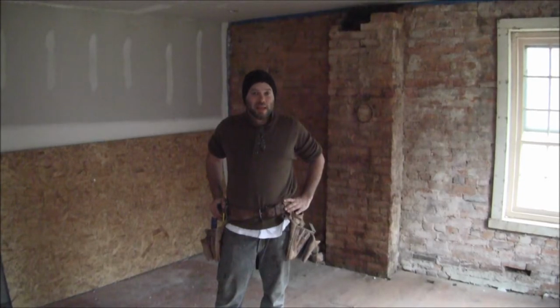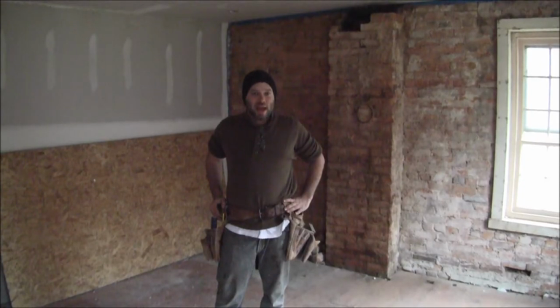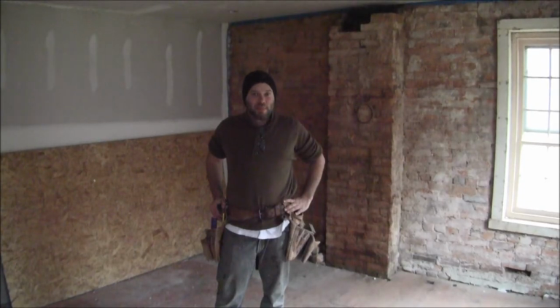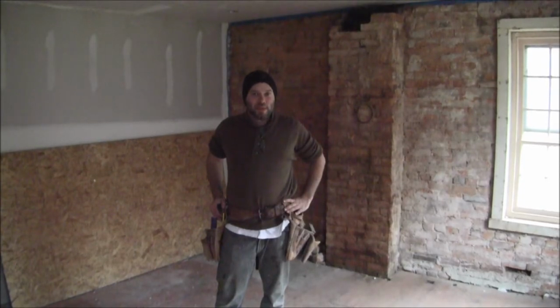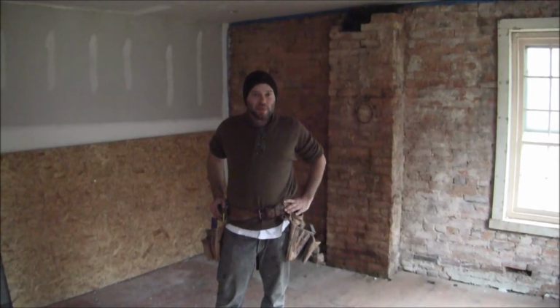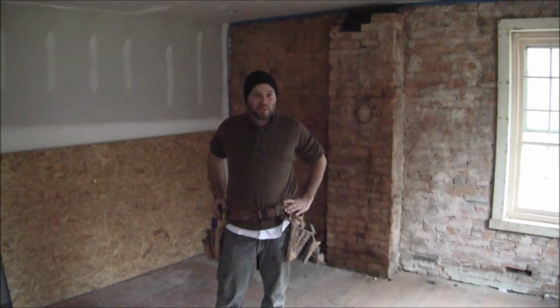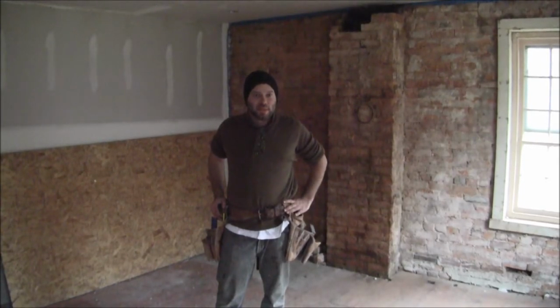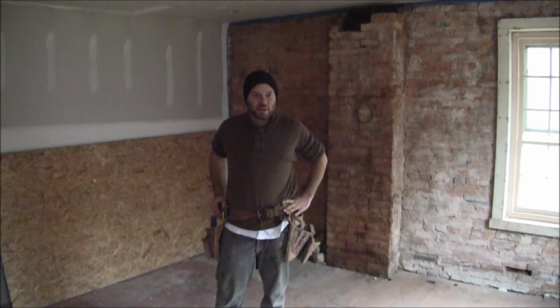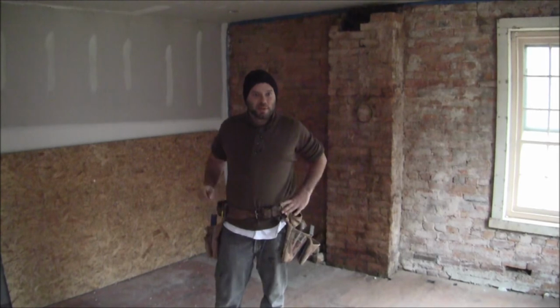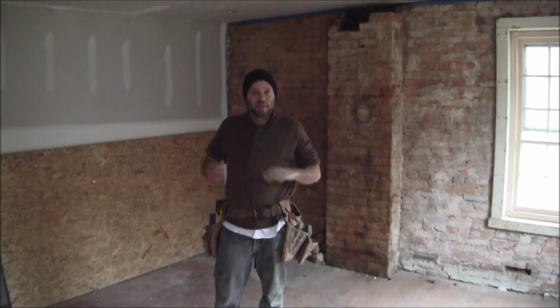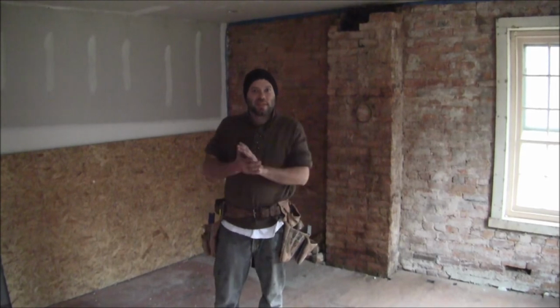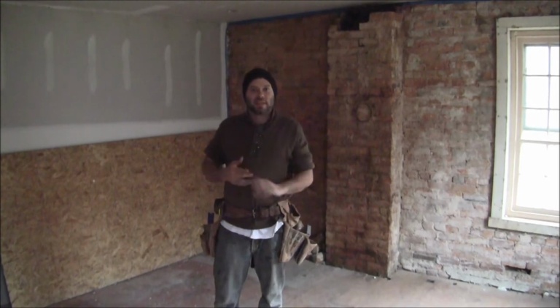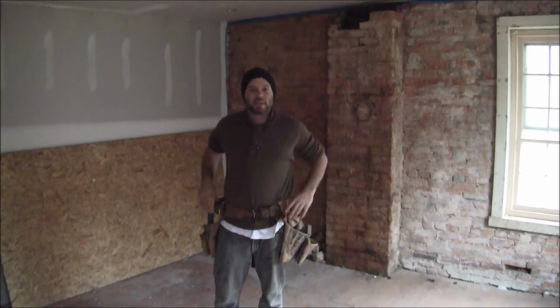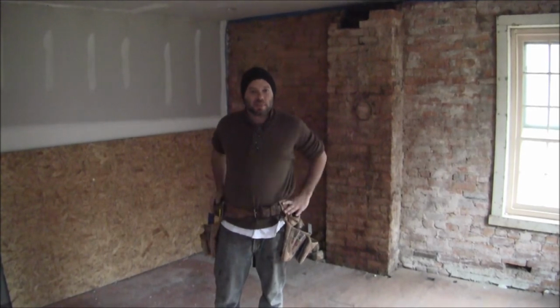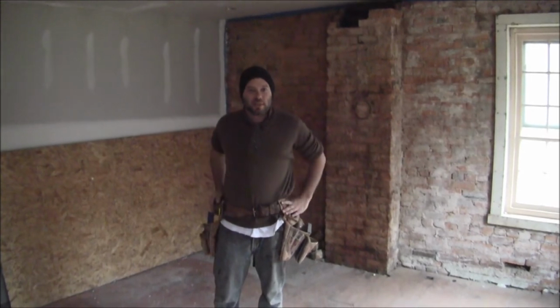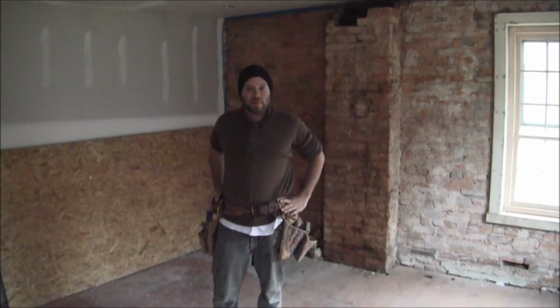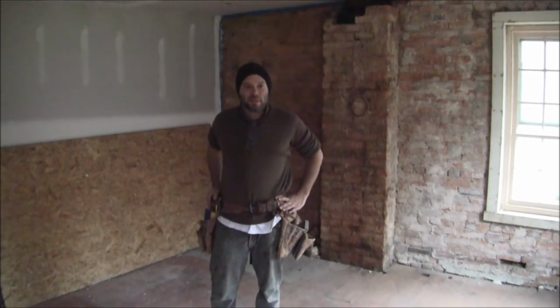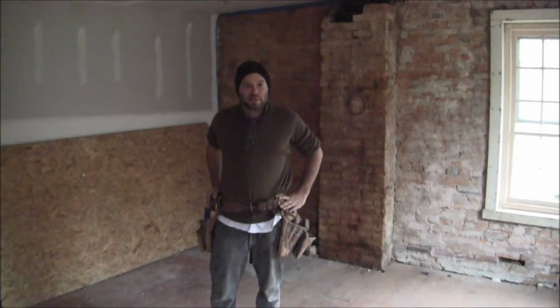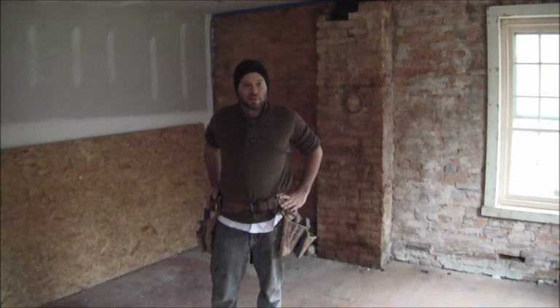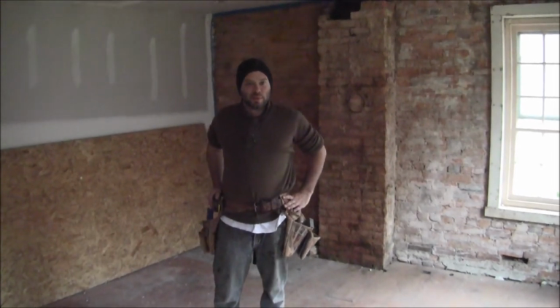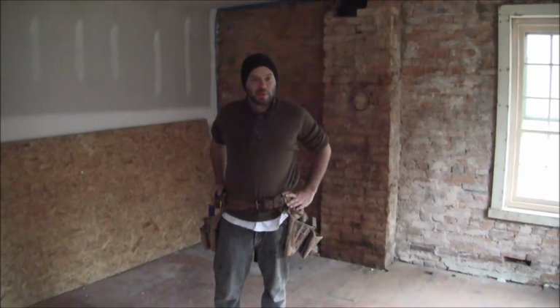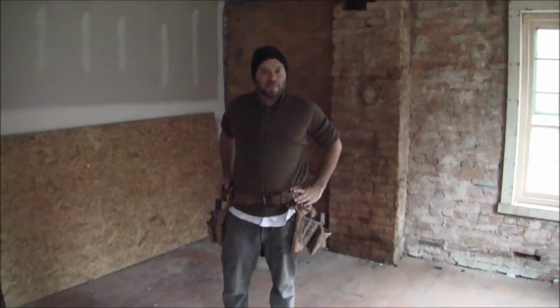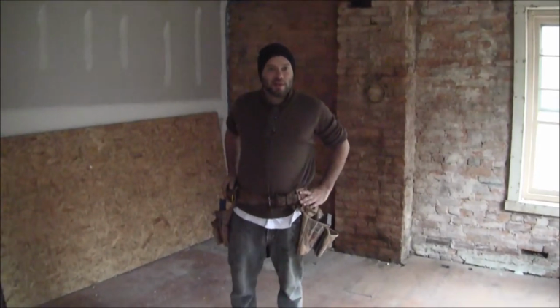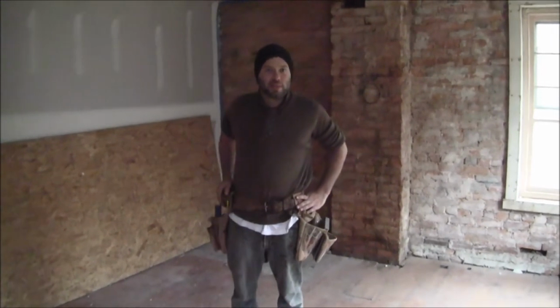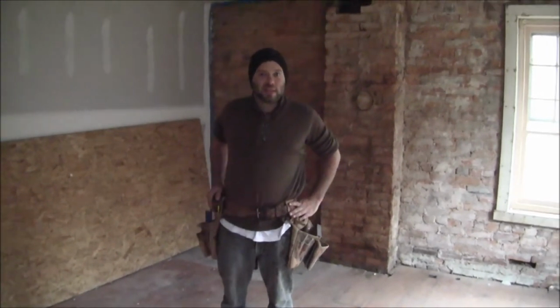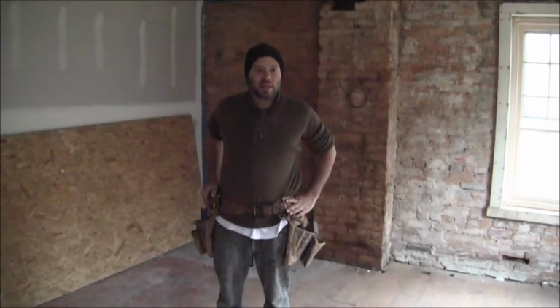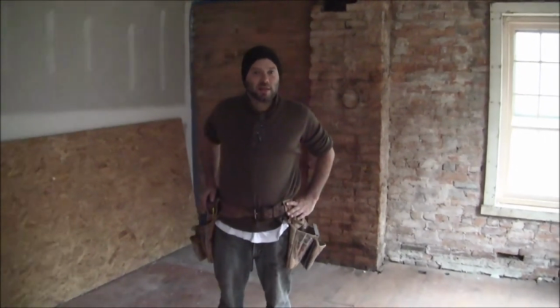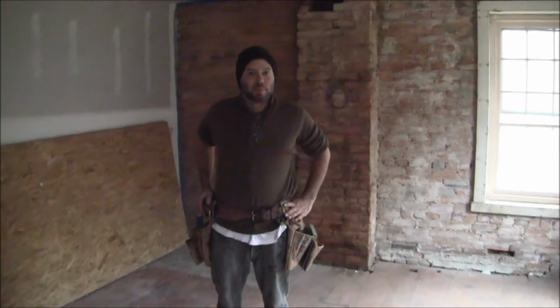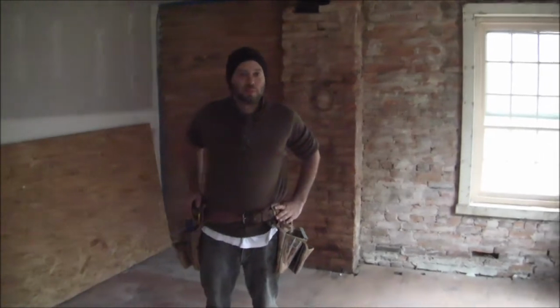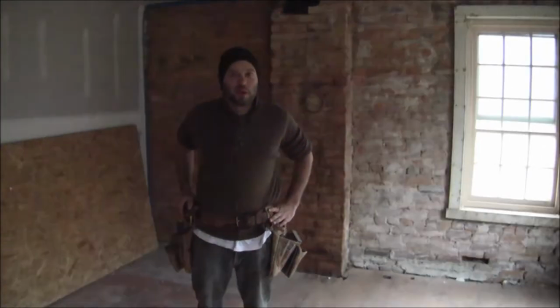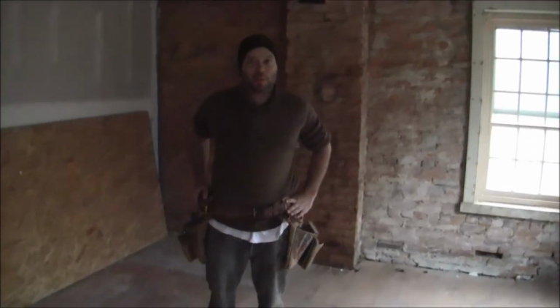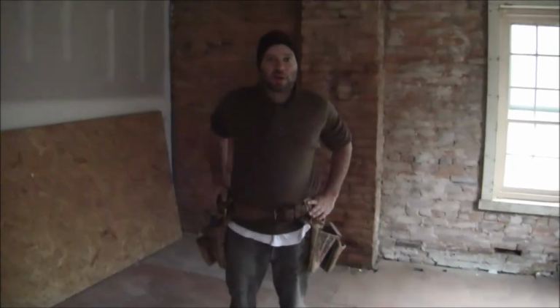Hi, I'm Caleb Fieser. I'm the lead carpenter here on the CAS Homestead renovation. We're currently five weeks in and we've come a long way.